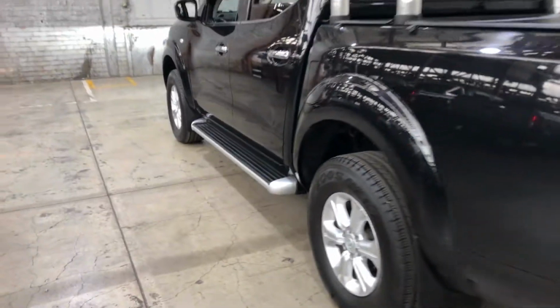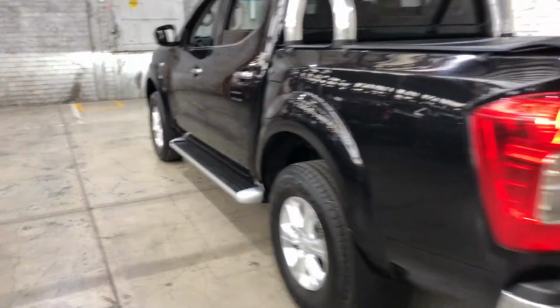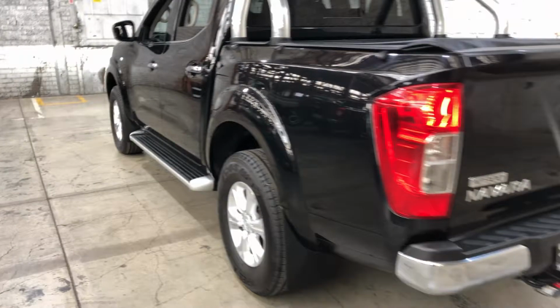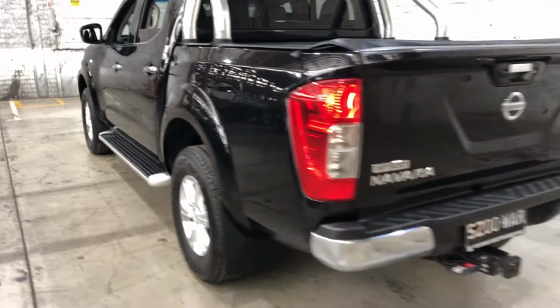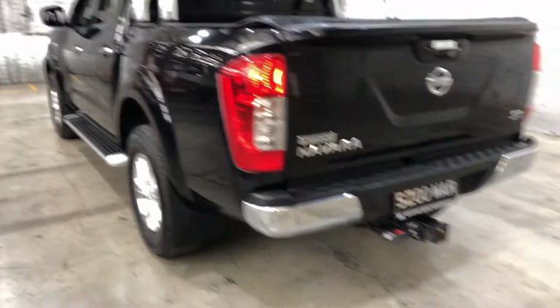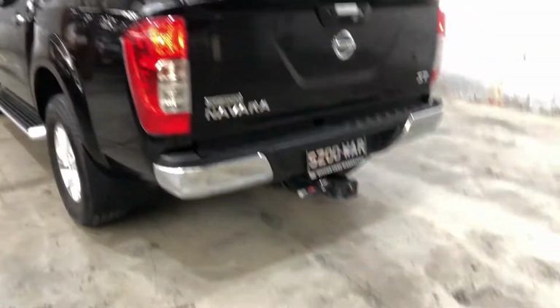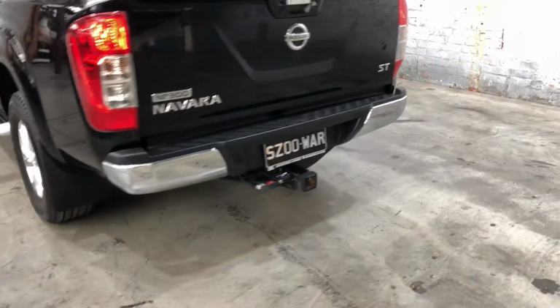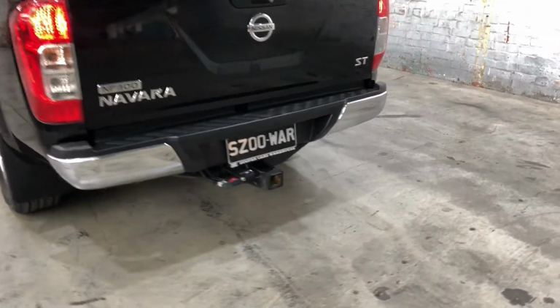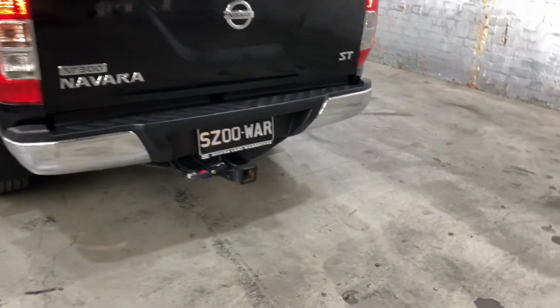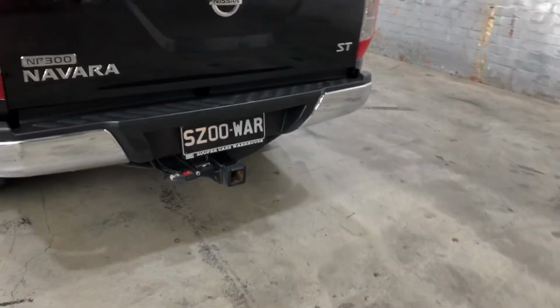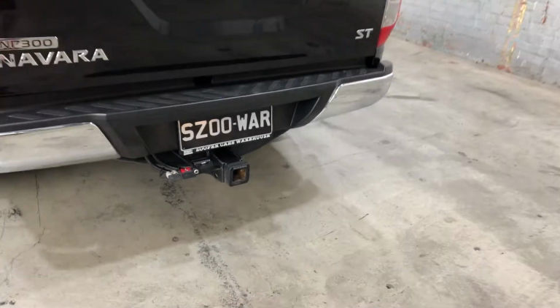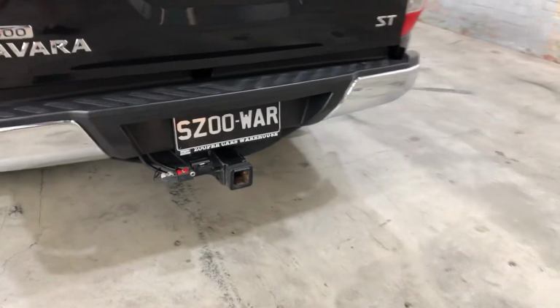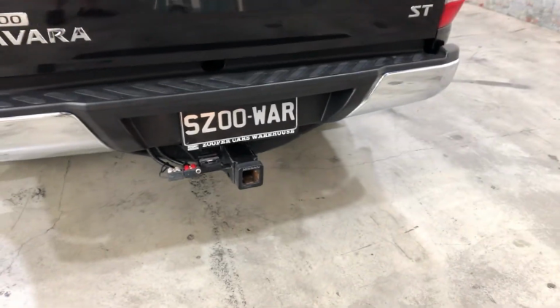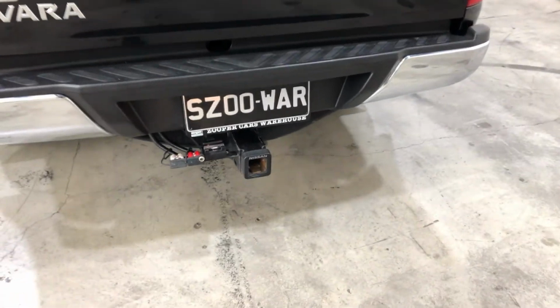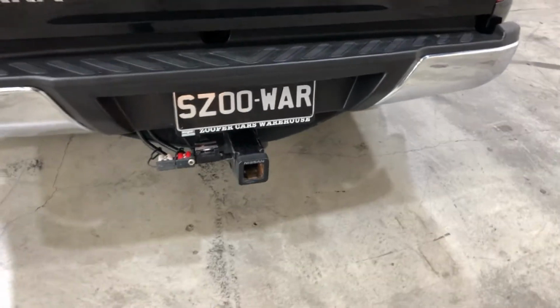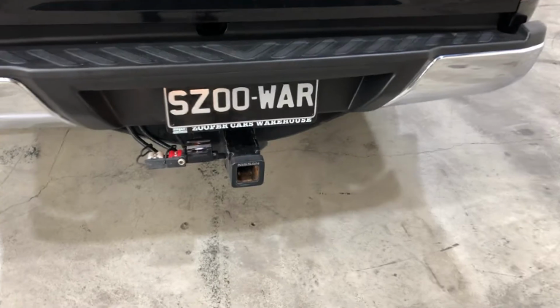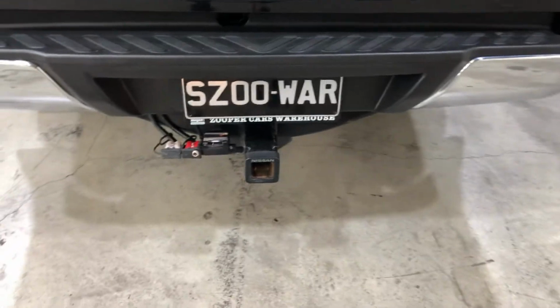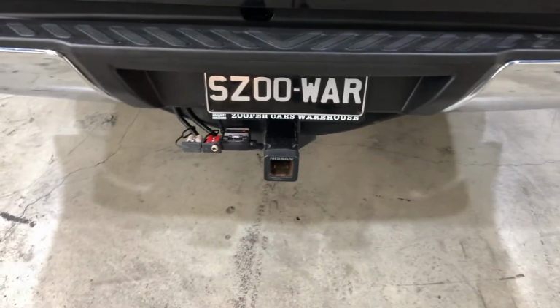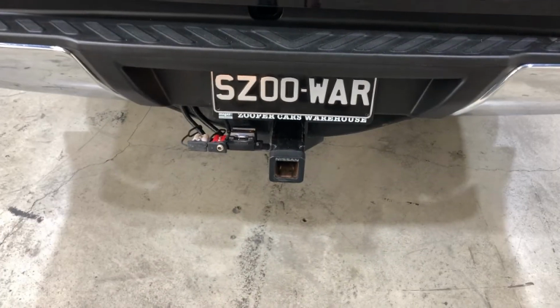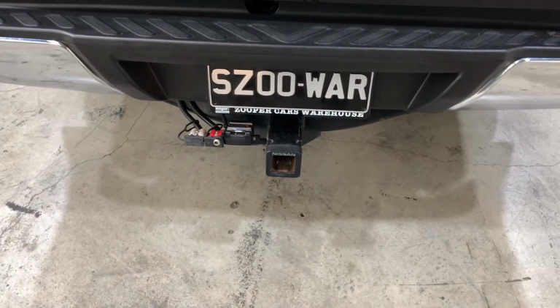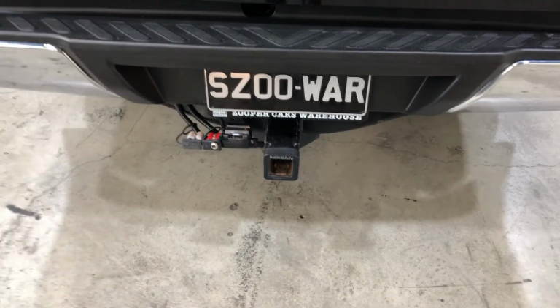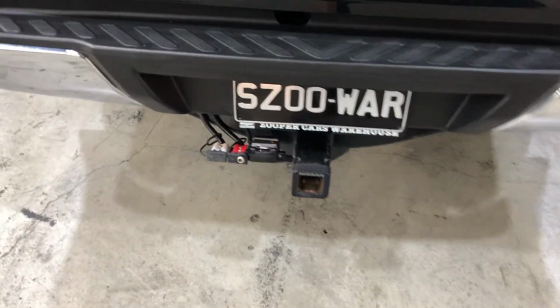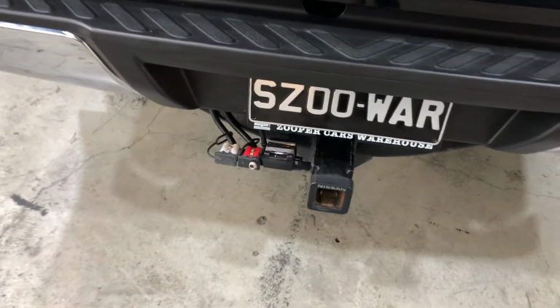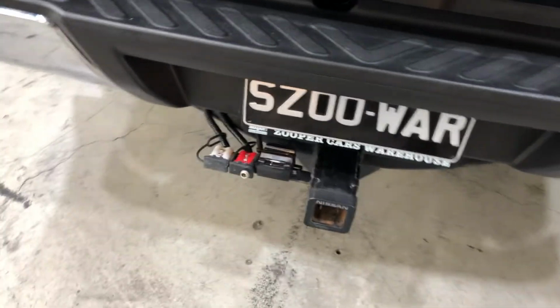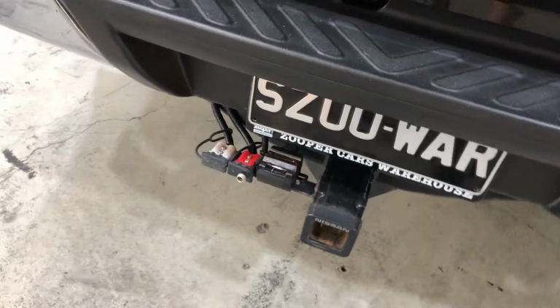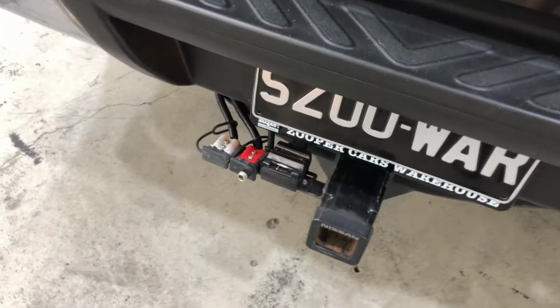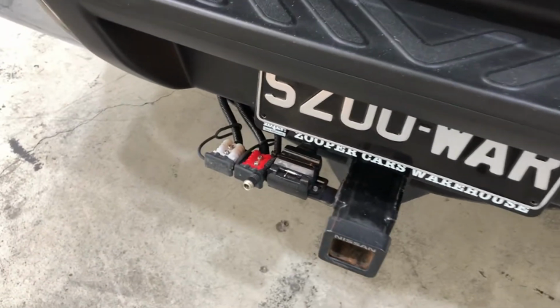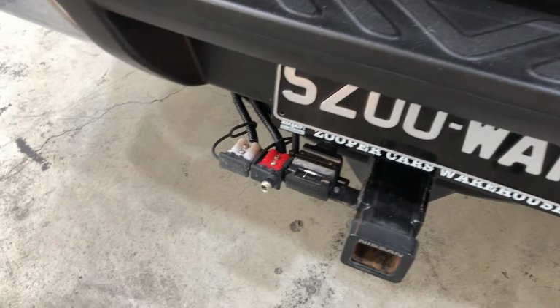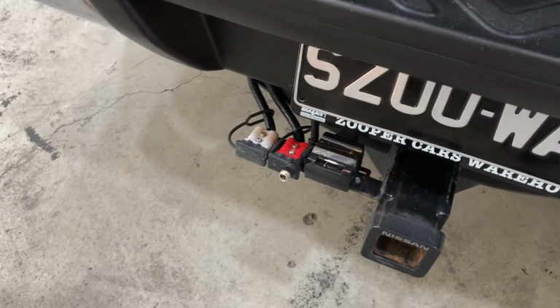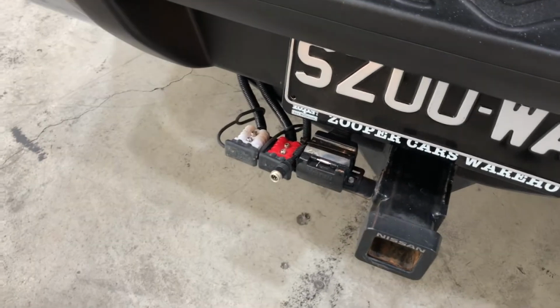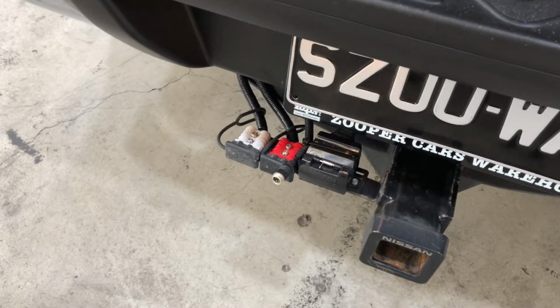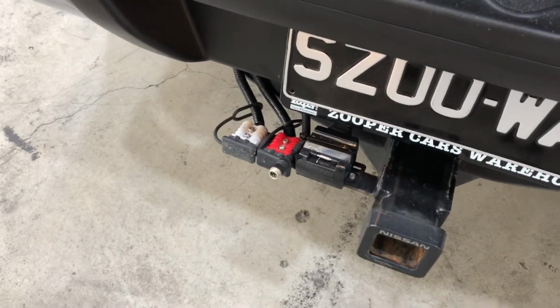As we move to the back, you can see that this car has been fitted with a tow bar with a towing capacity of up to 3.5 tonnes, and also a Redarc brake trailer controller as well.